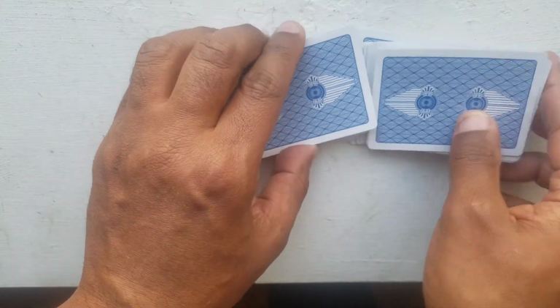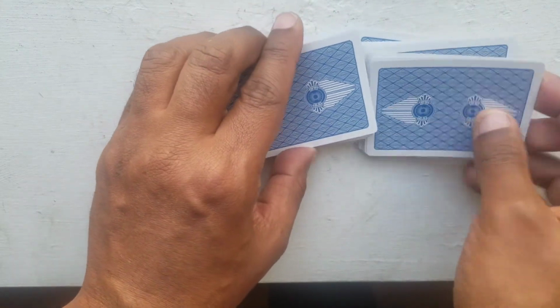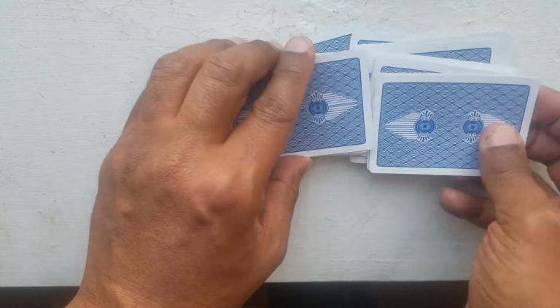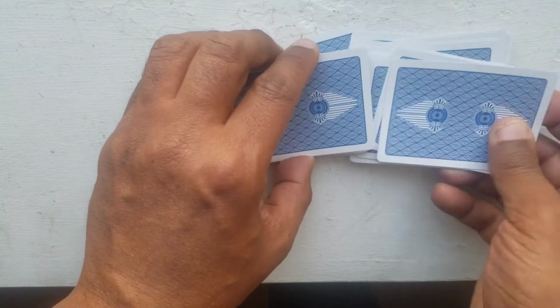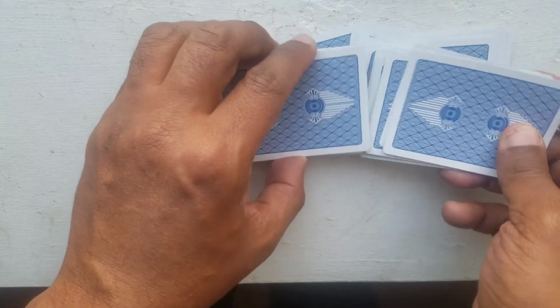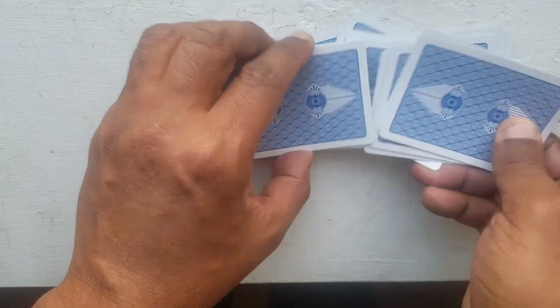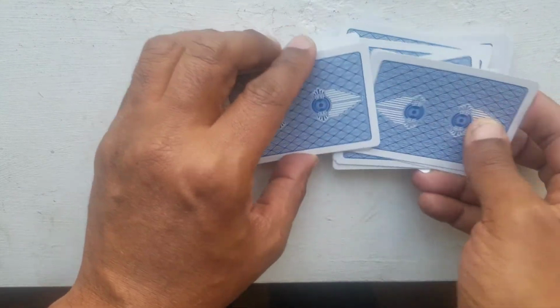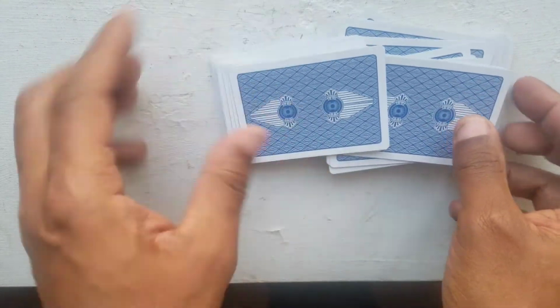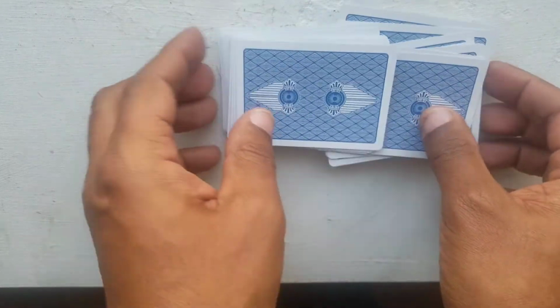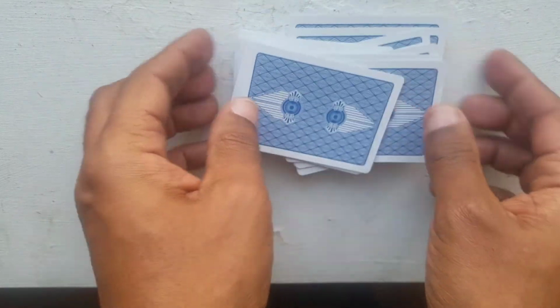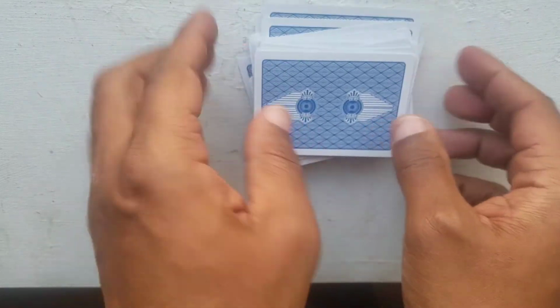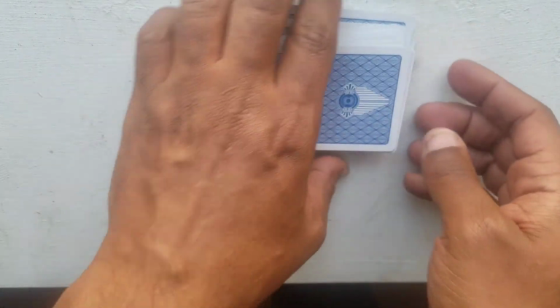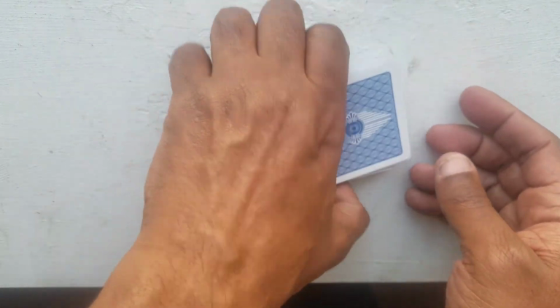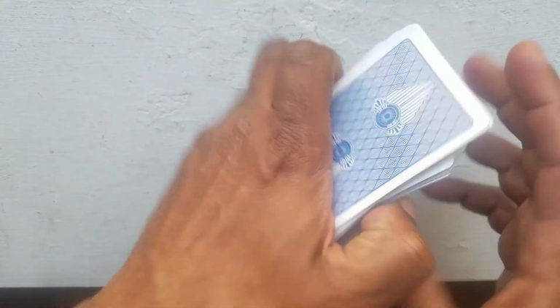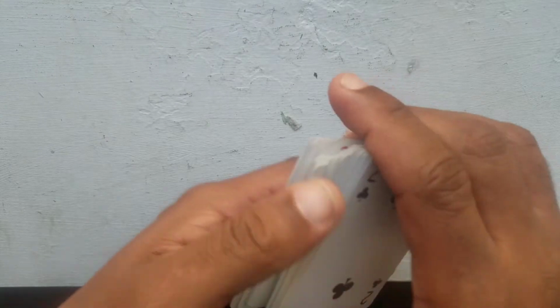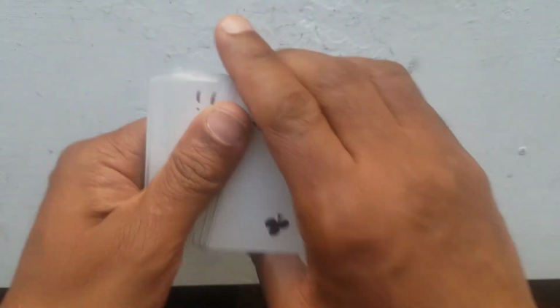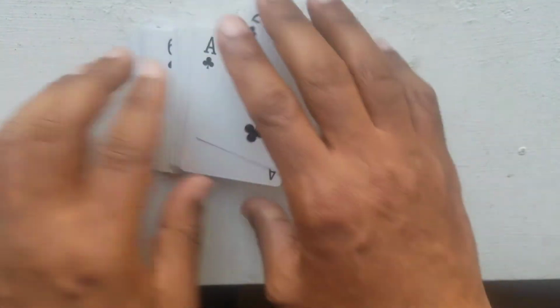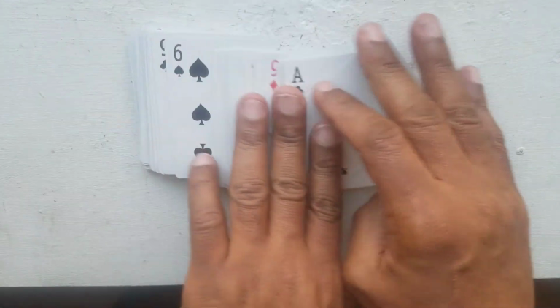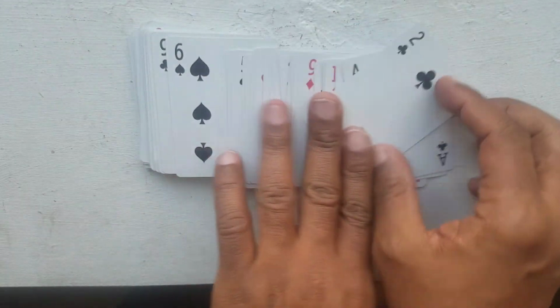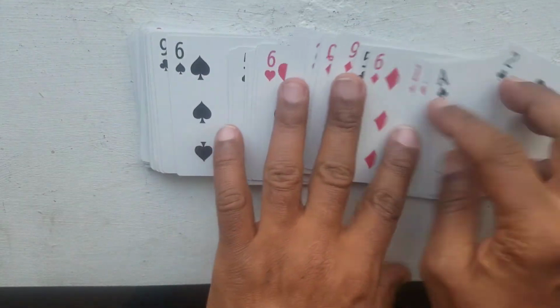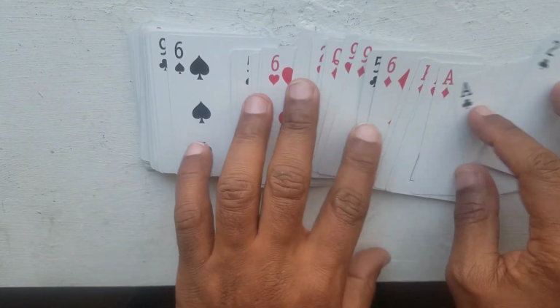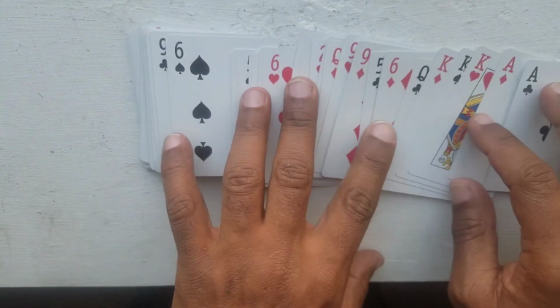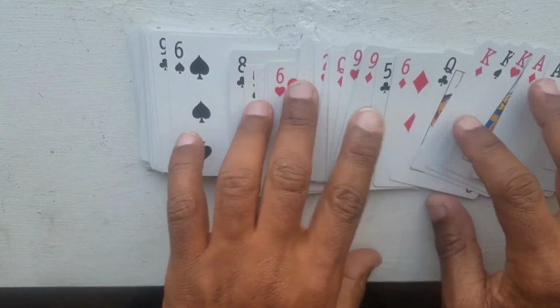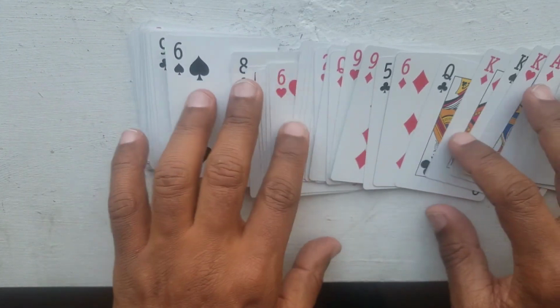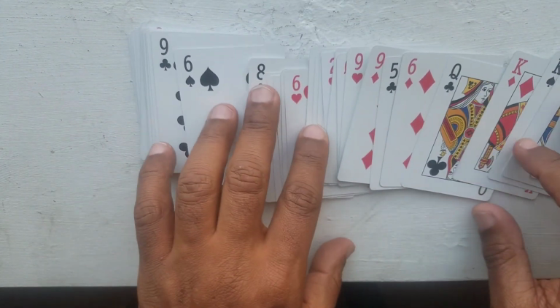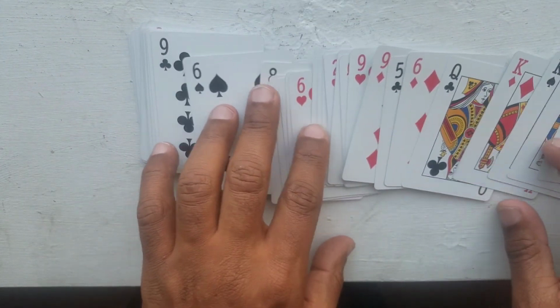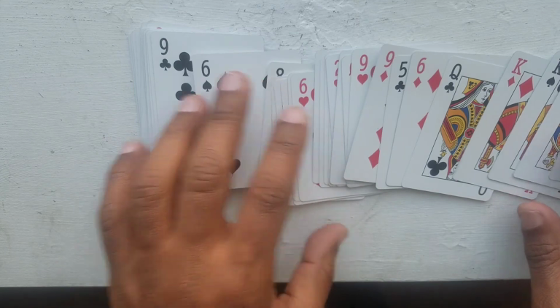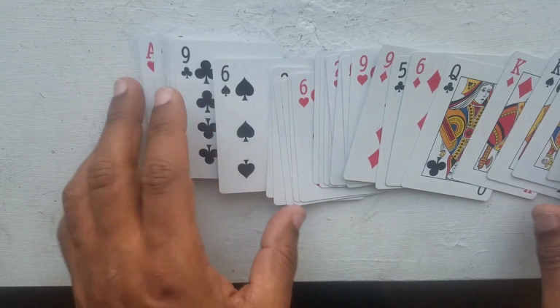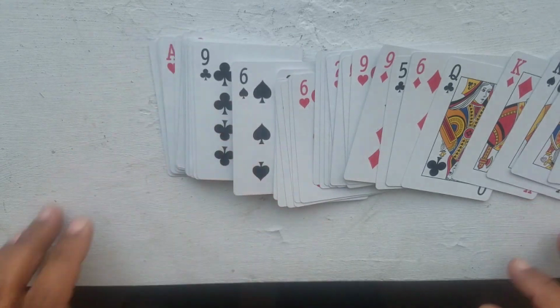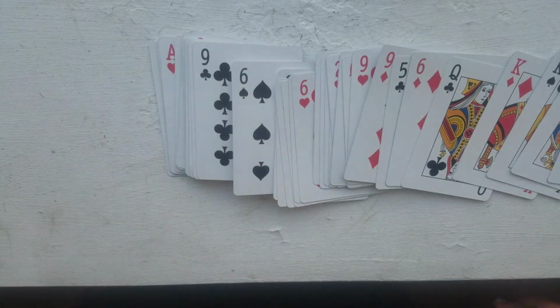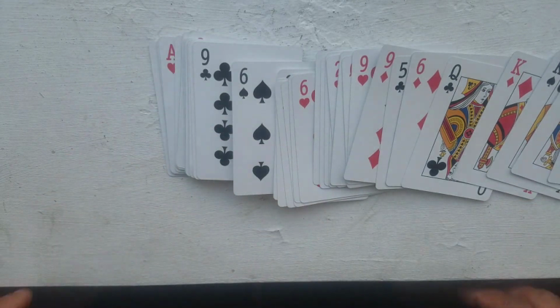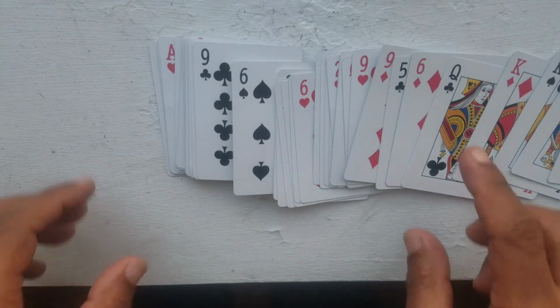Now I can't possibly know where your card is — unless I memorized the whole deck. And then I go through here and automatically I know...